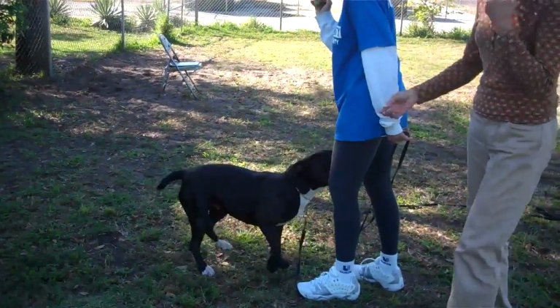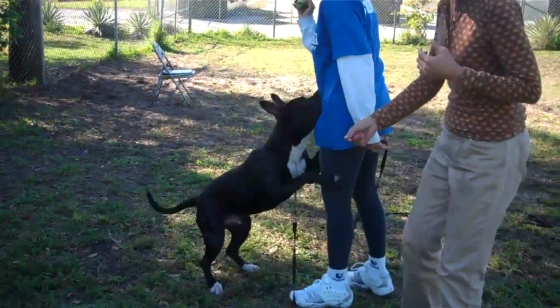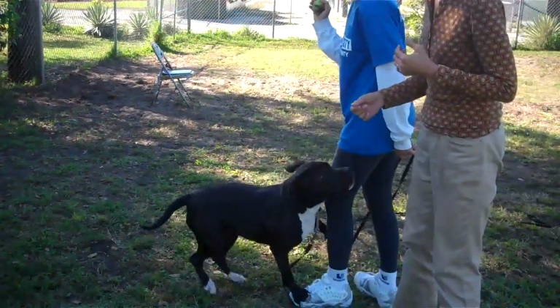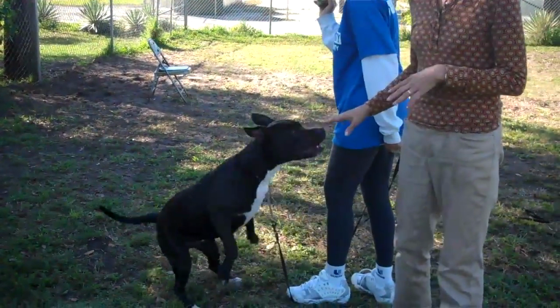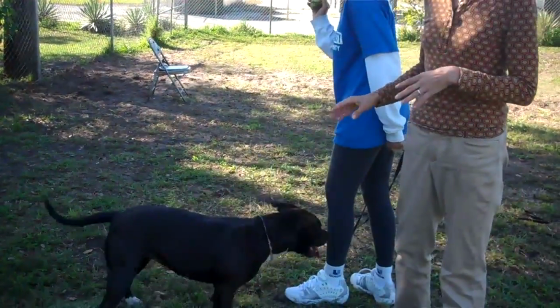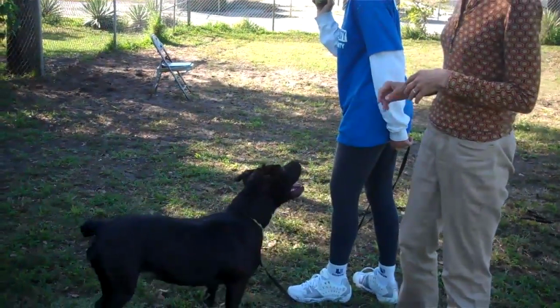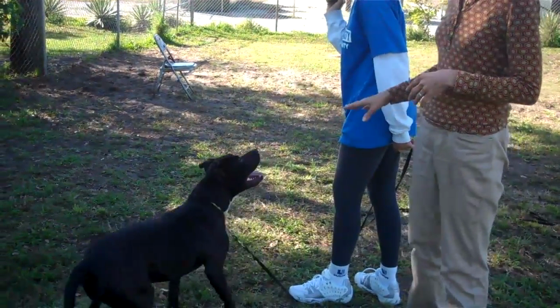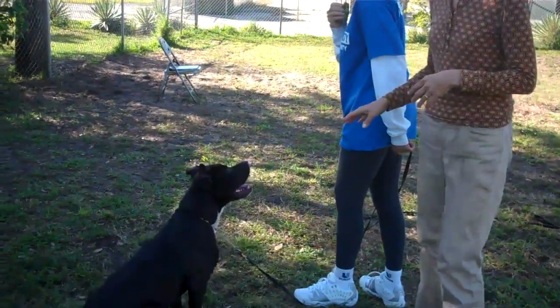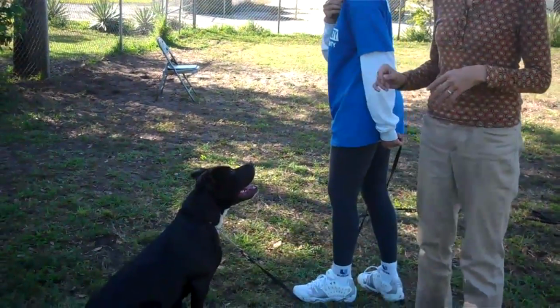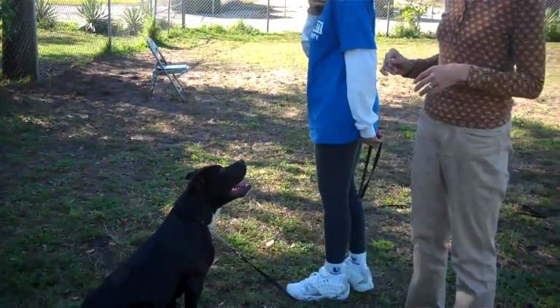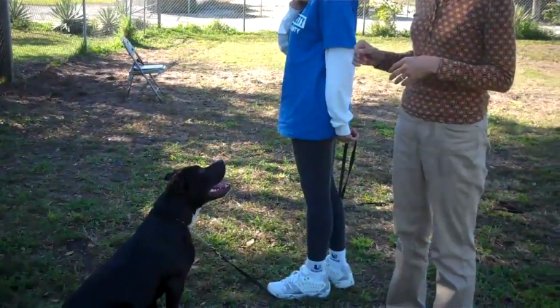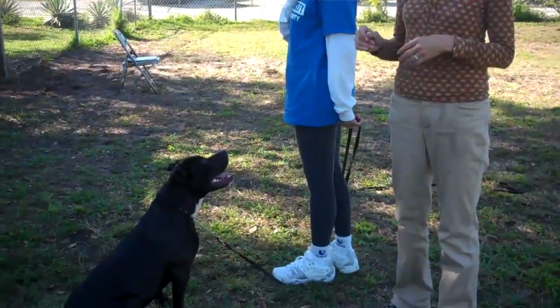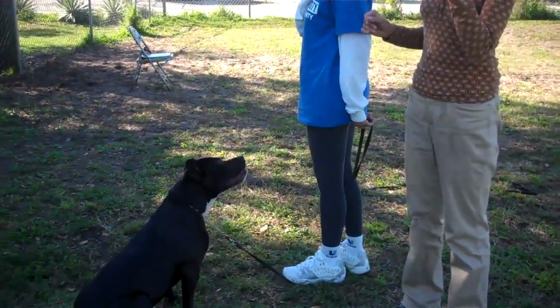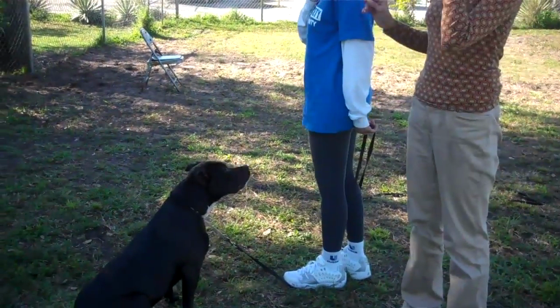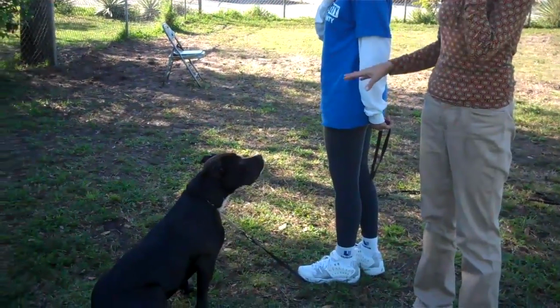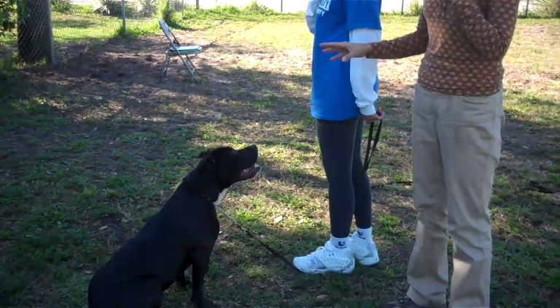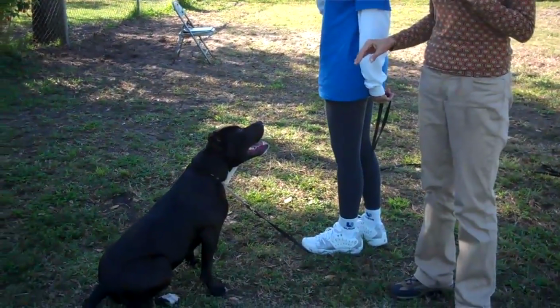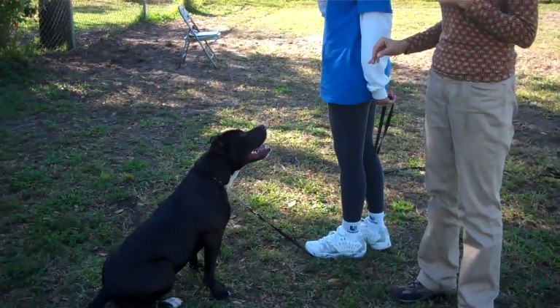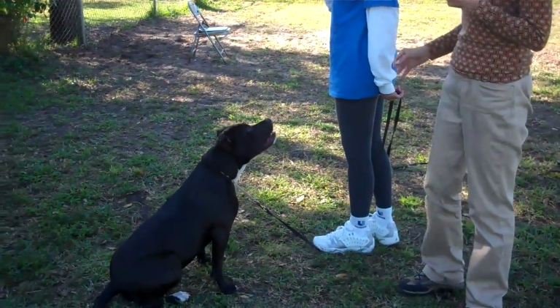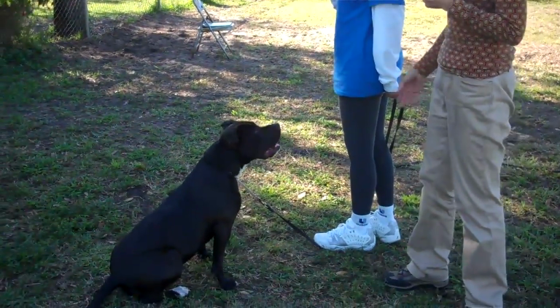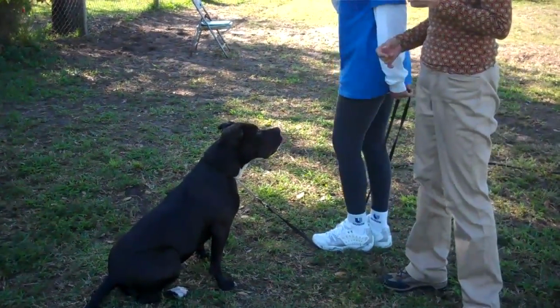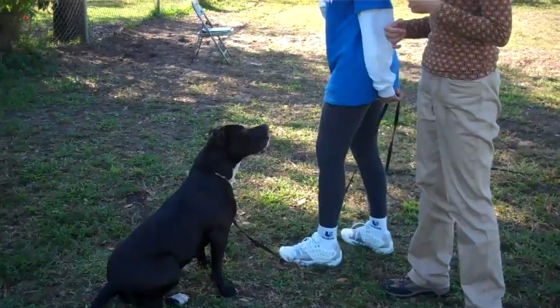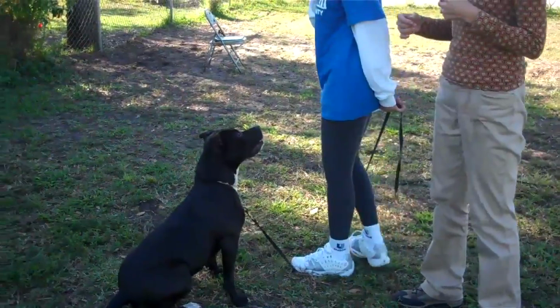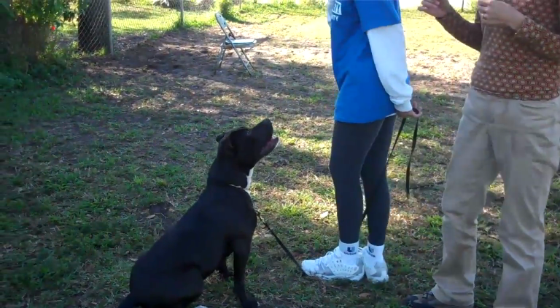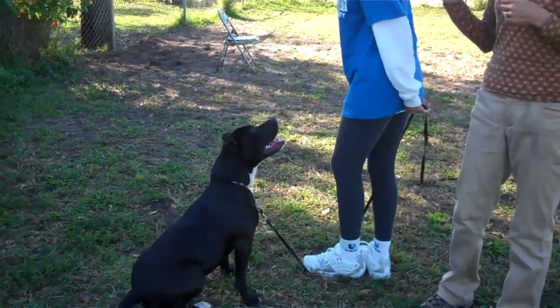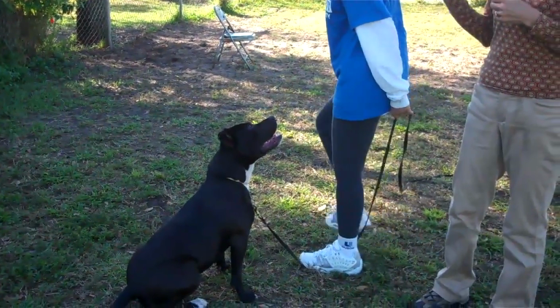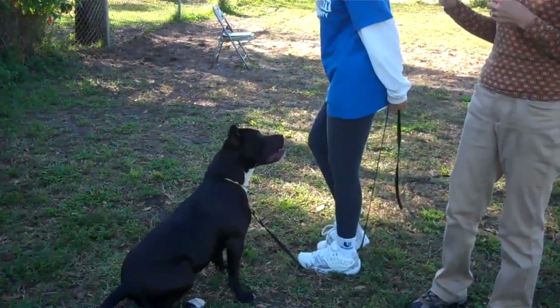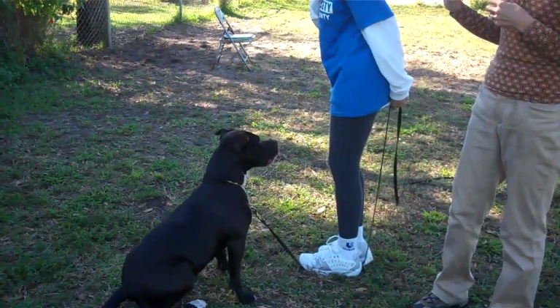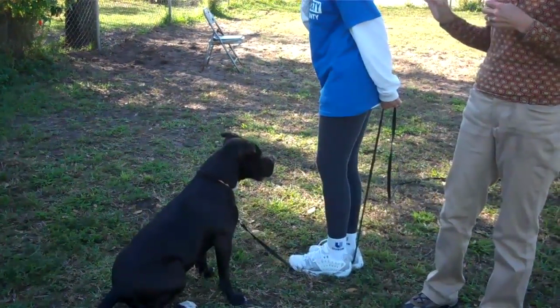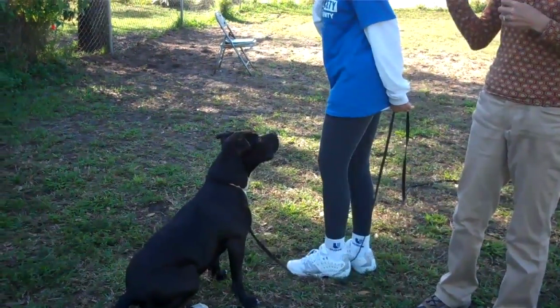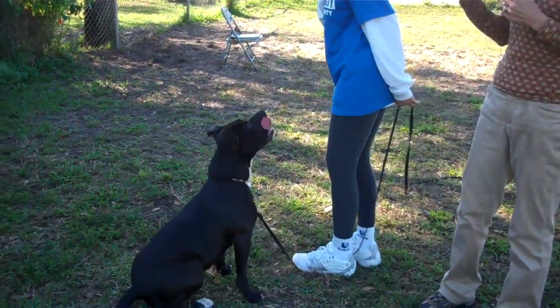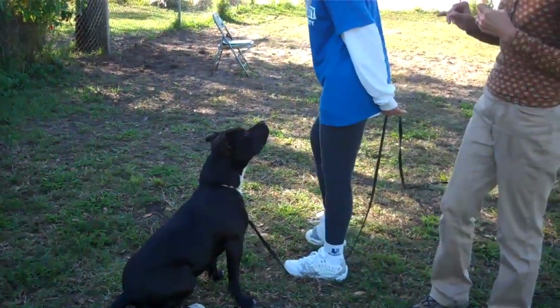Okay, this is Cabana, and she has been at this shelter since May. It's now January. She's today out in the play yard learning some manners about asking politely for the tennis ball instead of just leaping up after it.